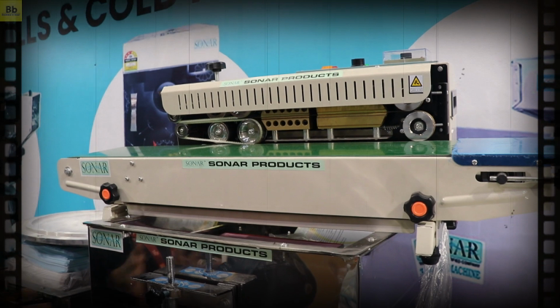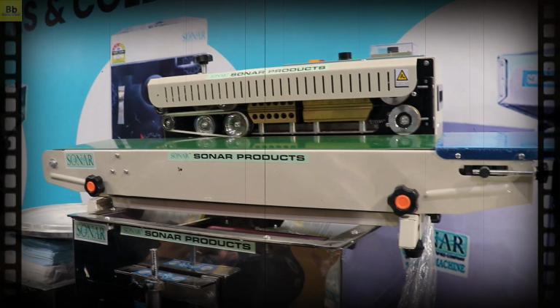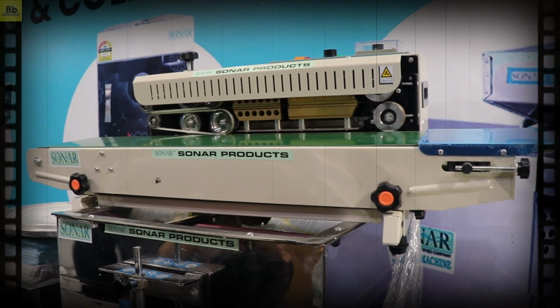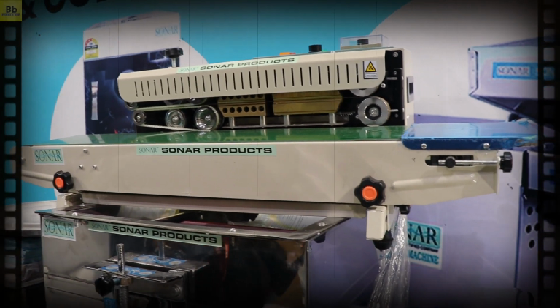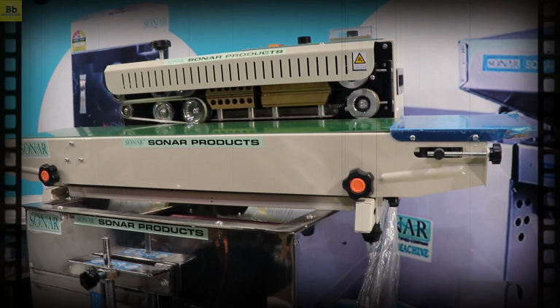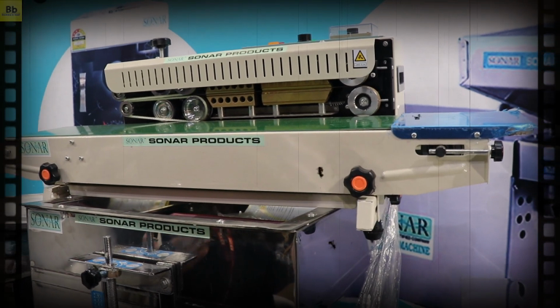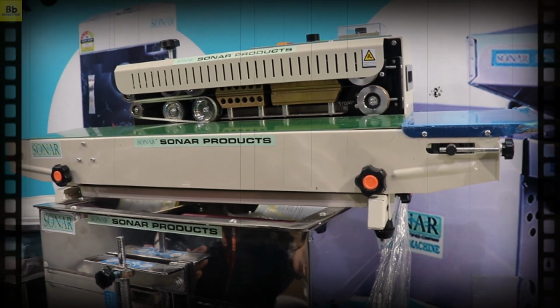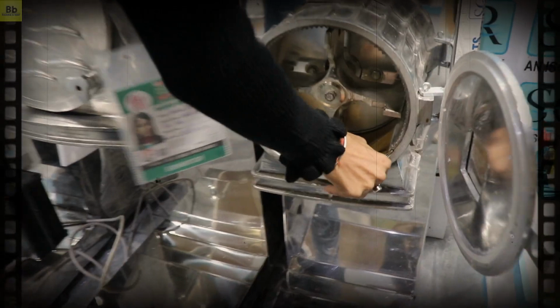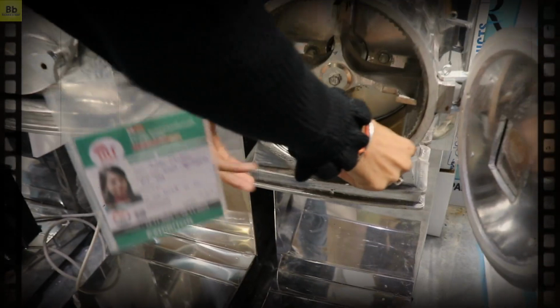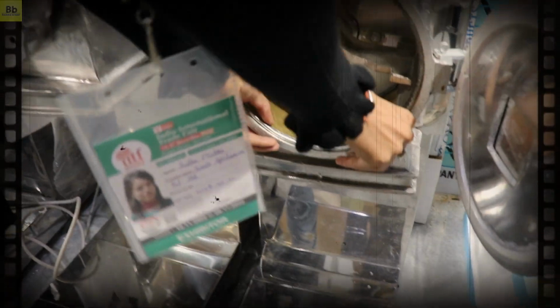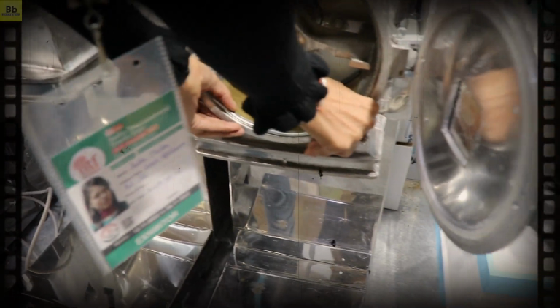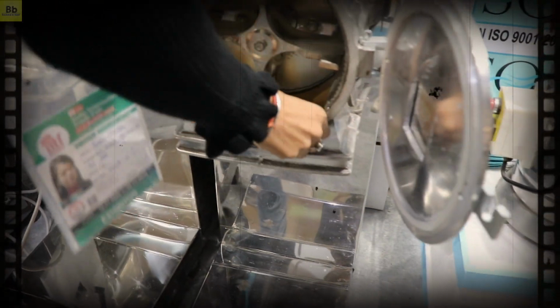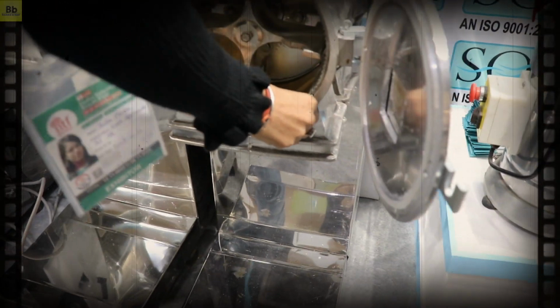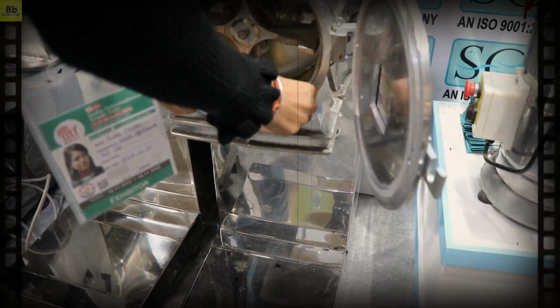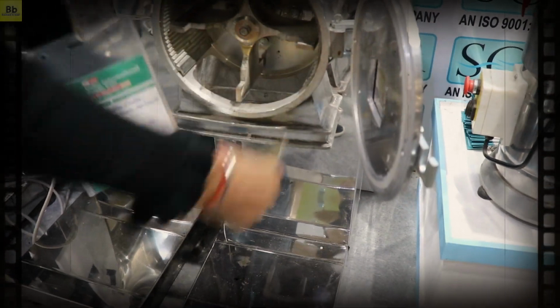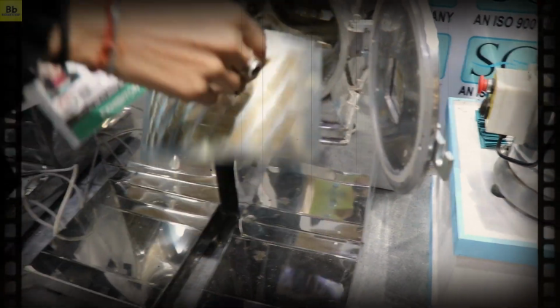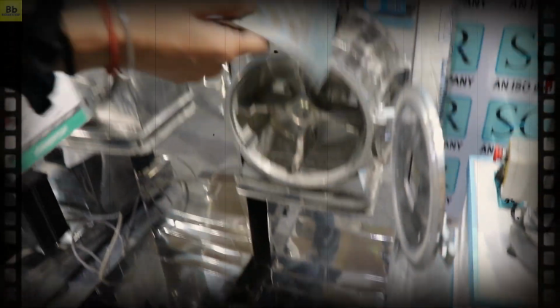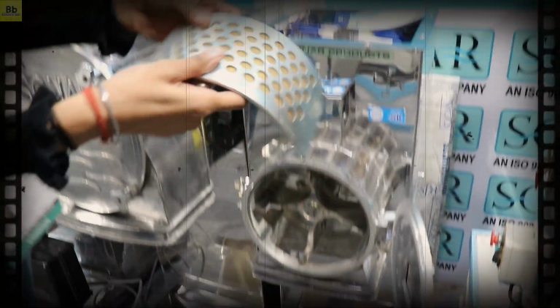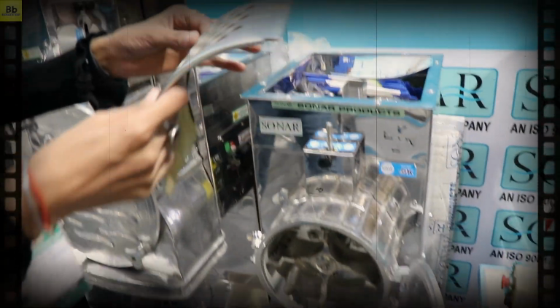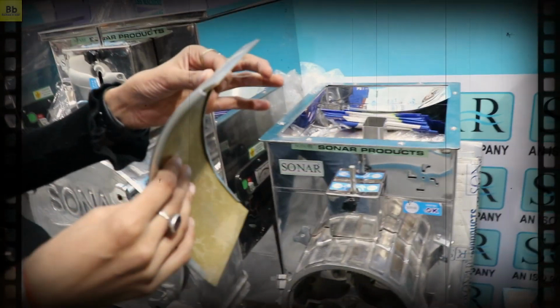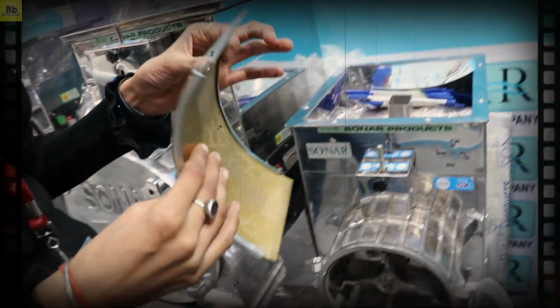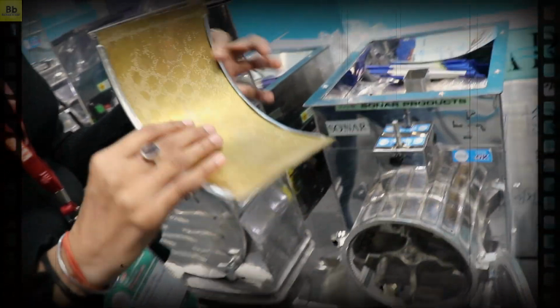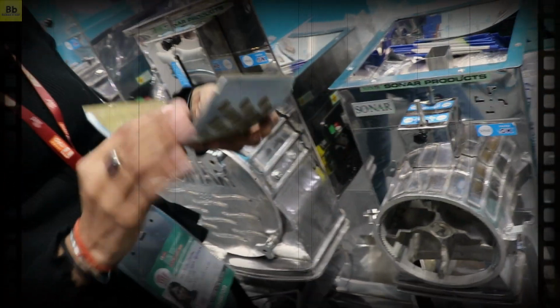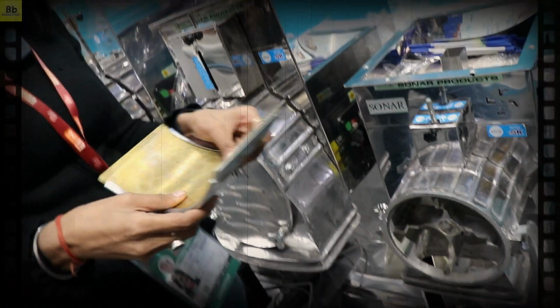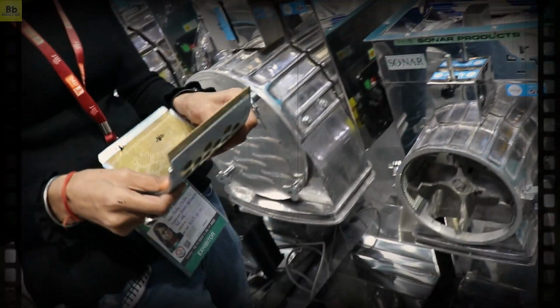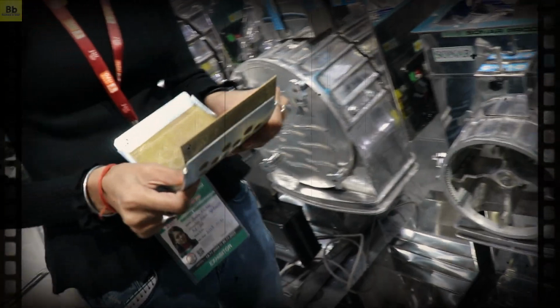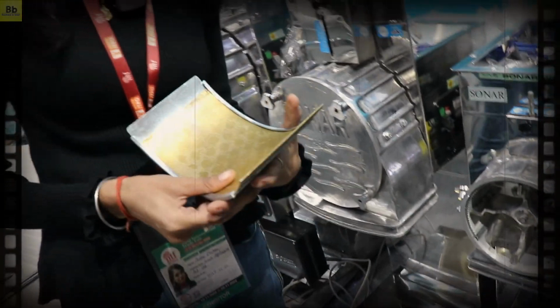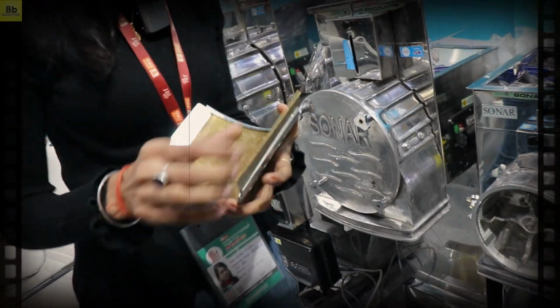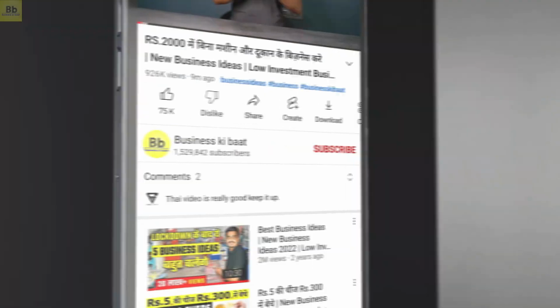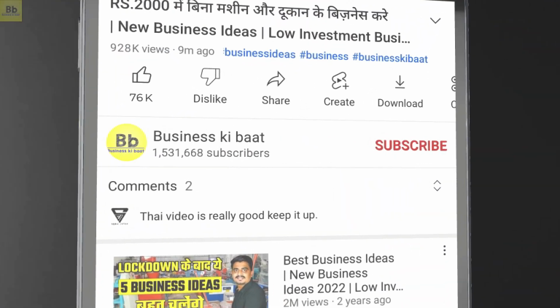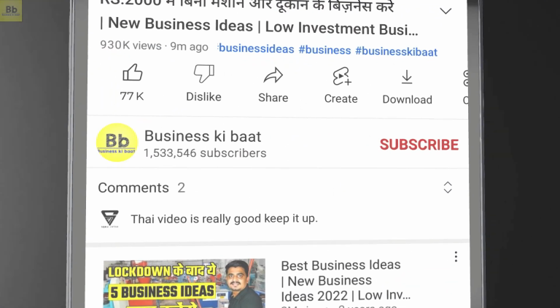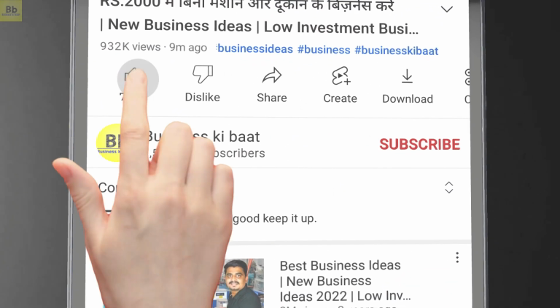We have packaging options from 100 grams to 2000 grams. We have these granules — all the granules are mentioned and they are the same.